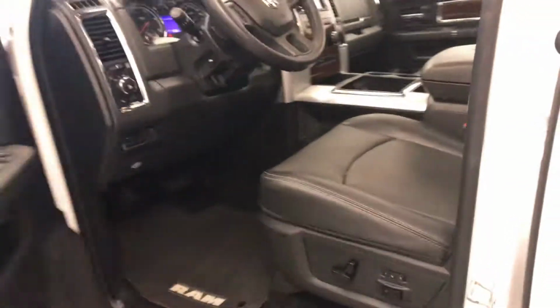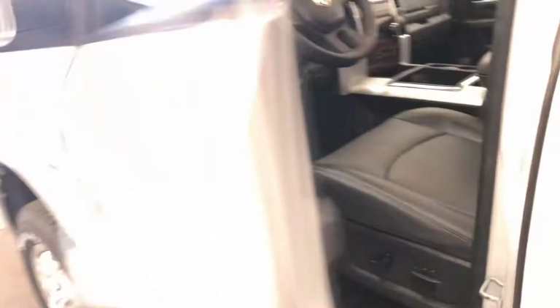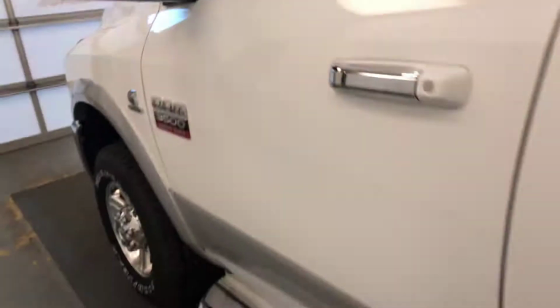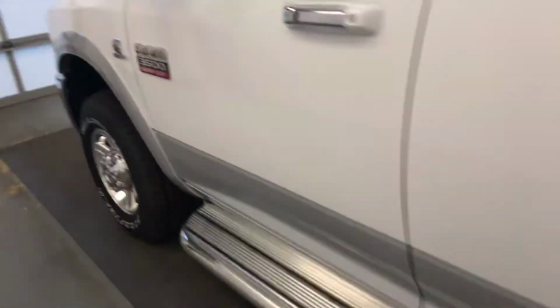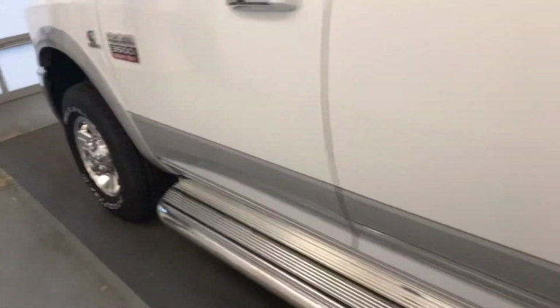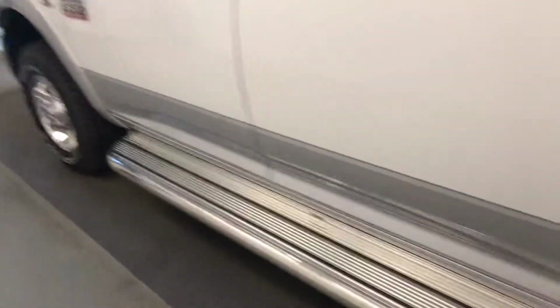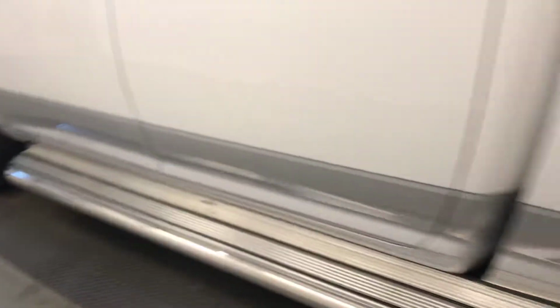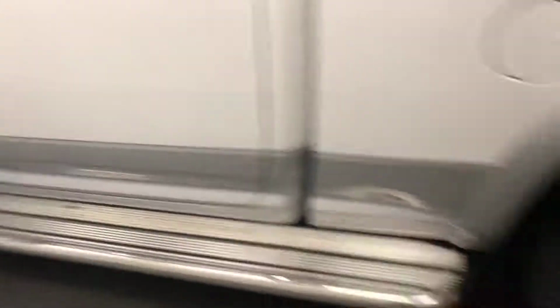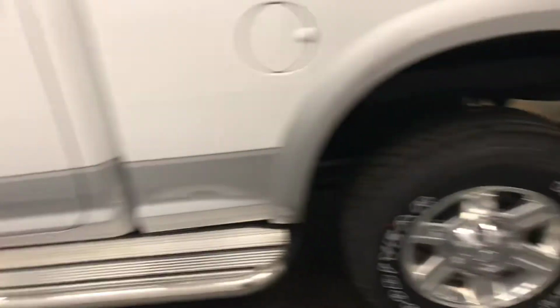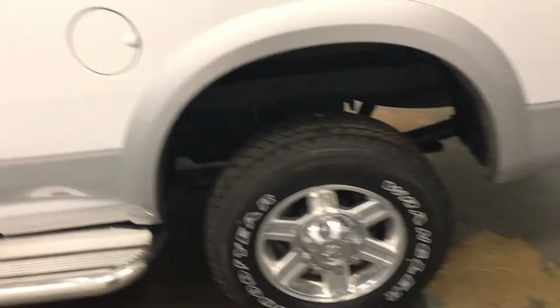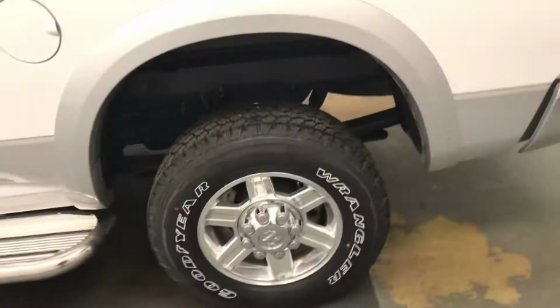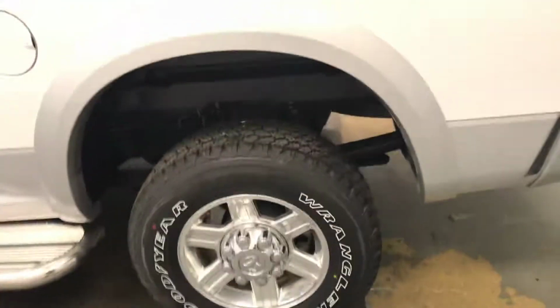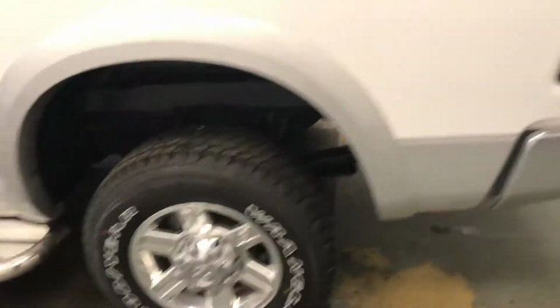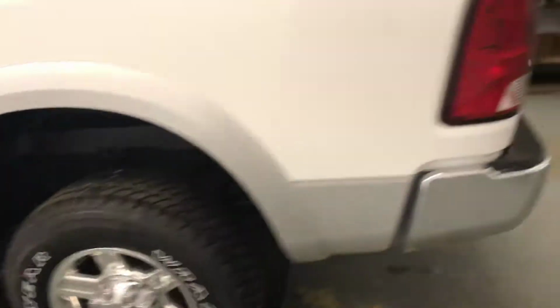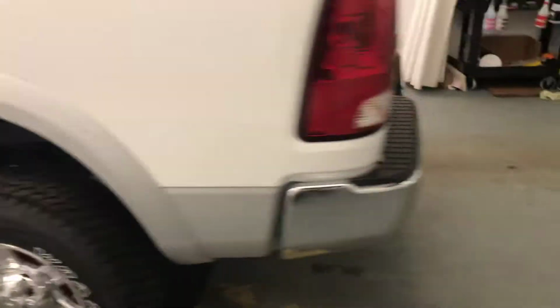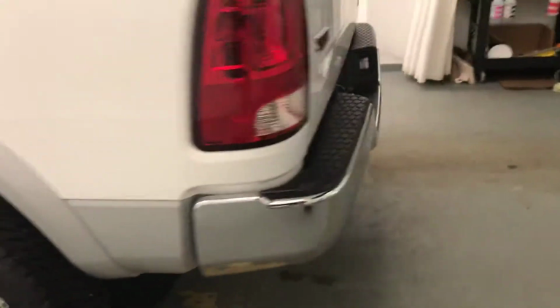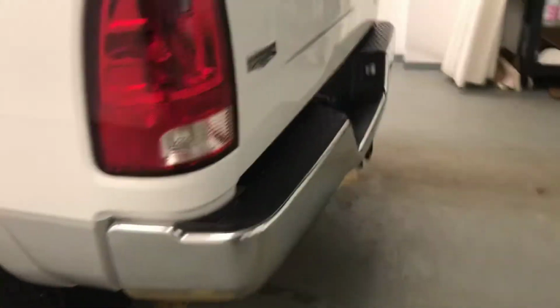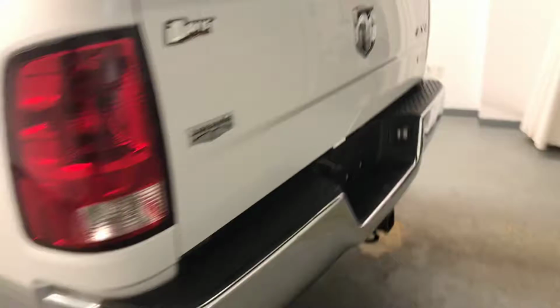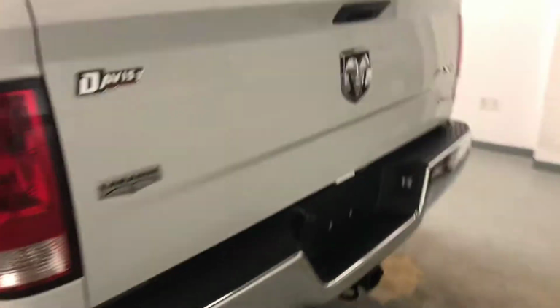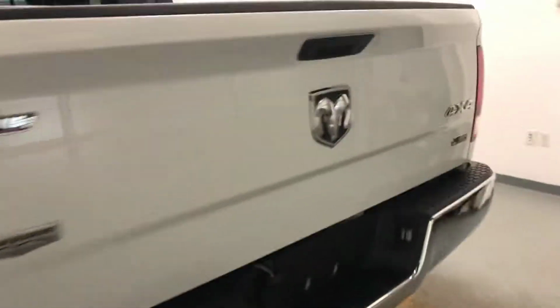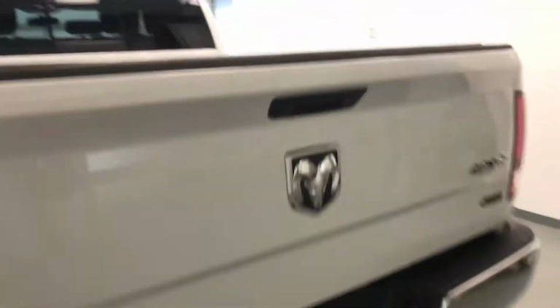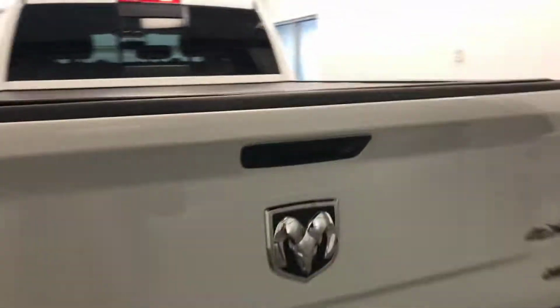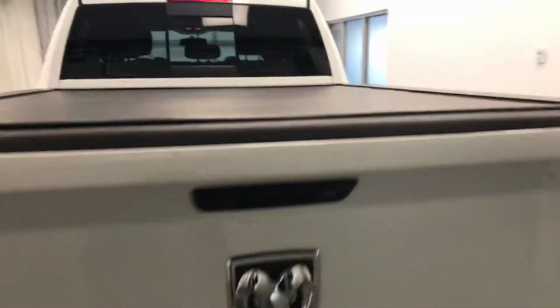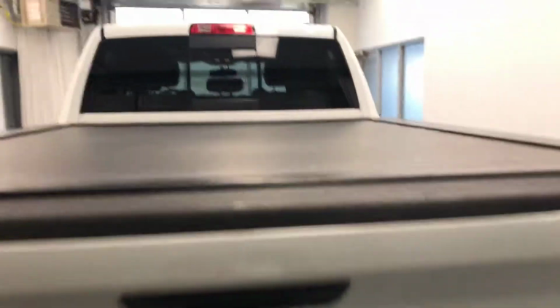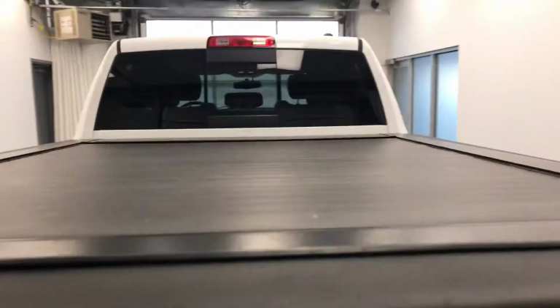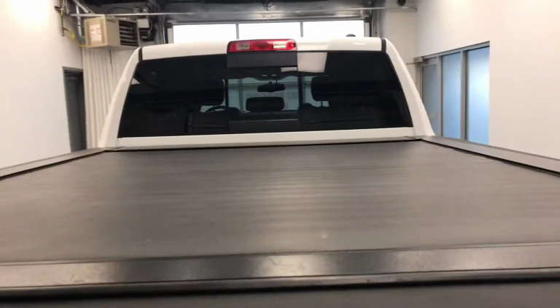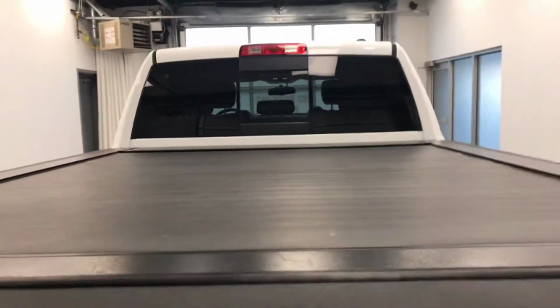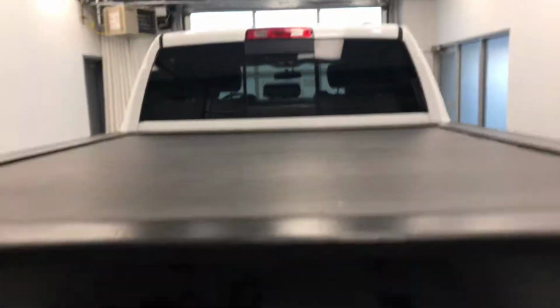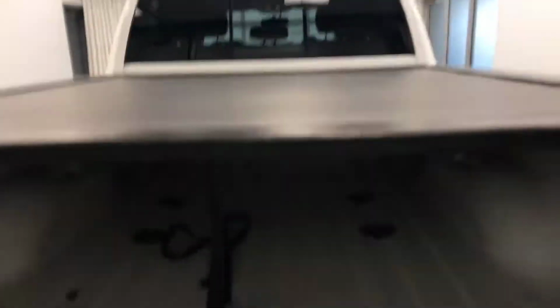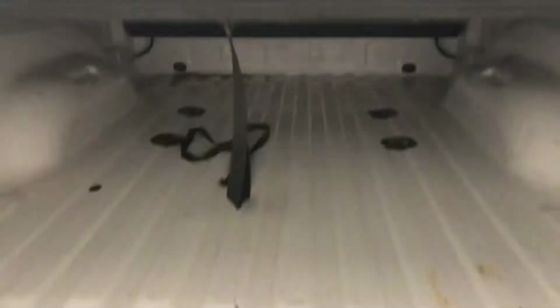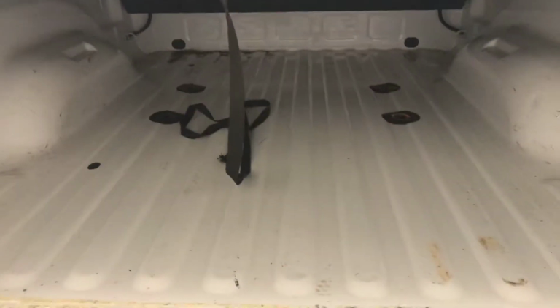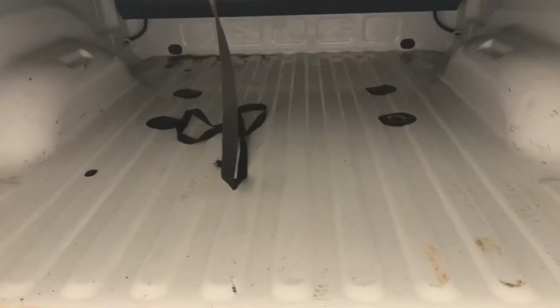Moving on to the exterior features, we have running boards, 17-inch alloy rims, backup camera, tonneau cover, and more cargo space.